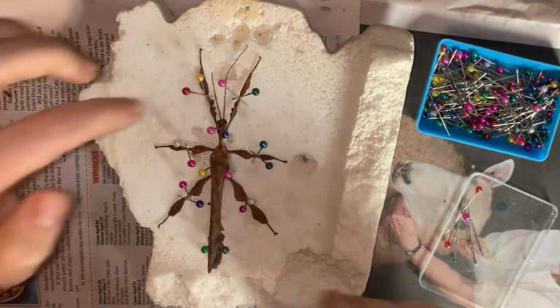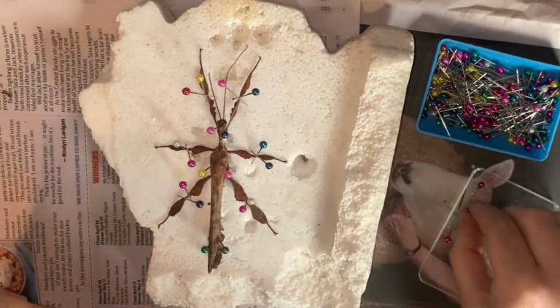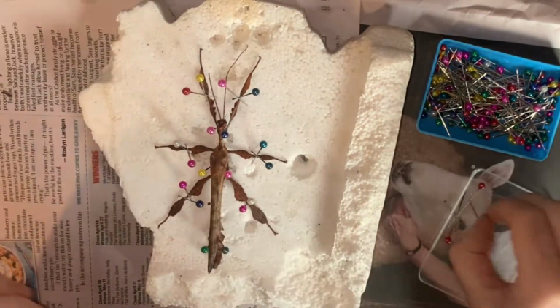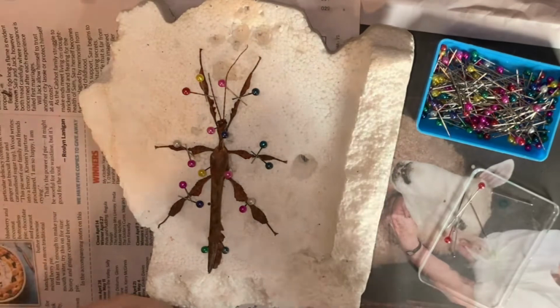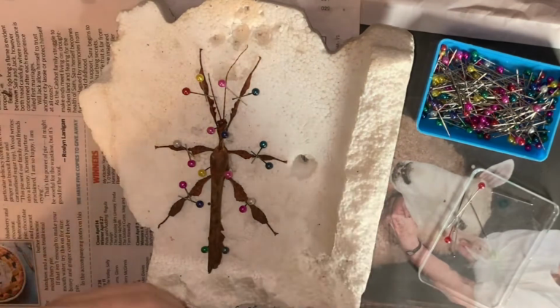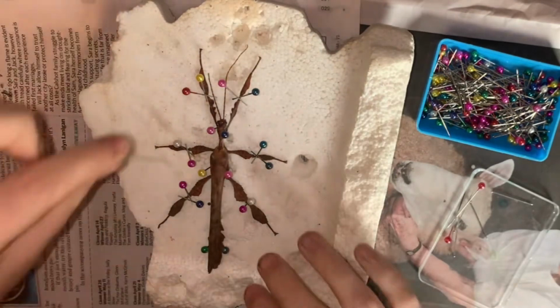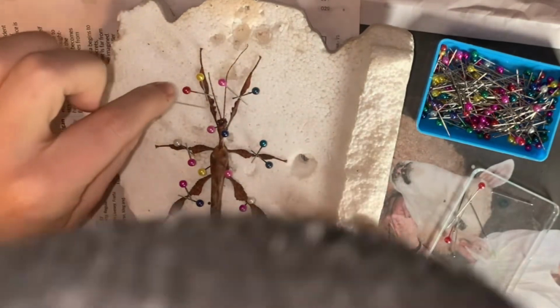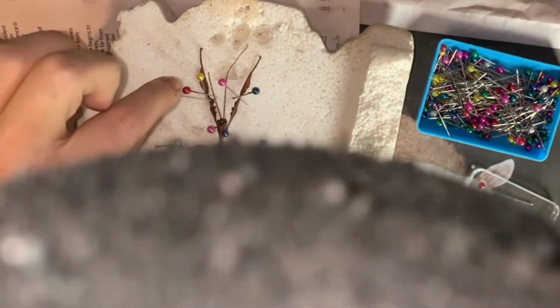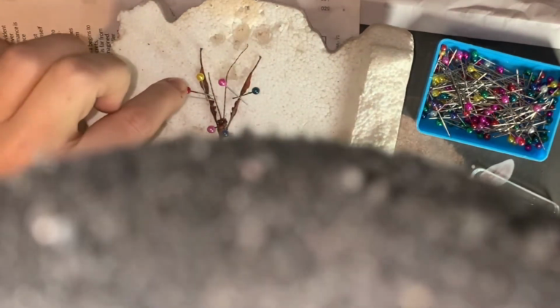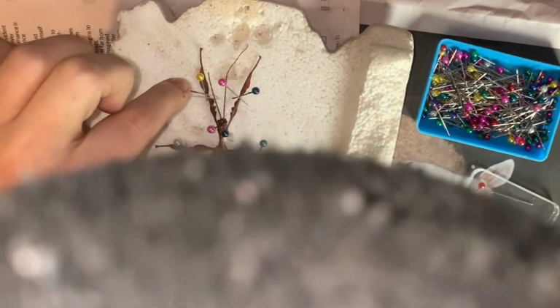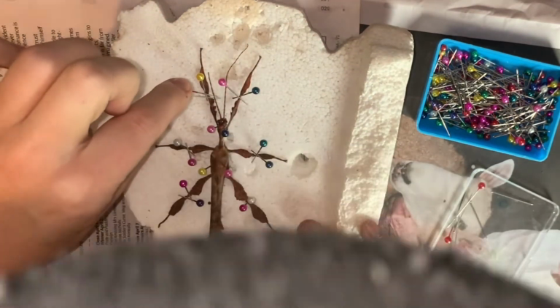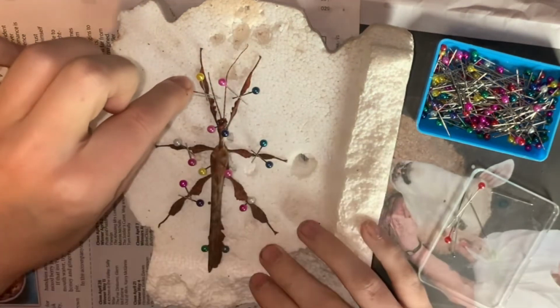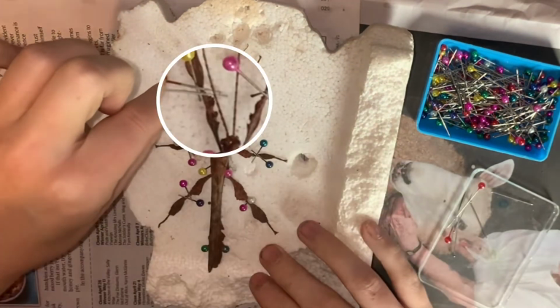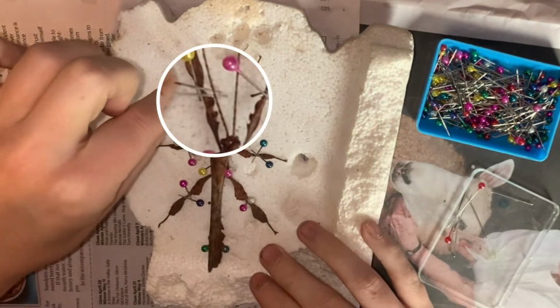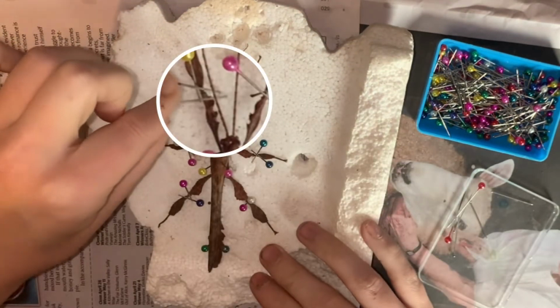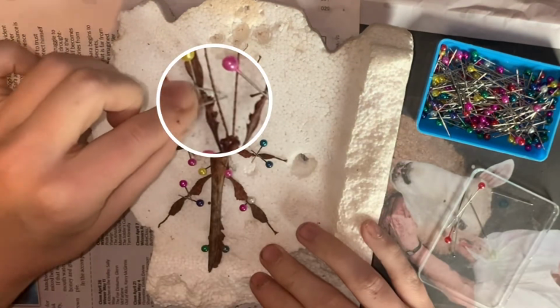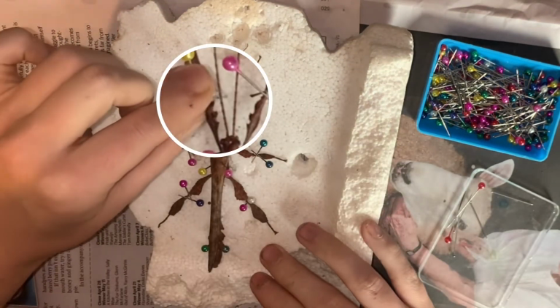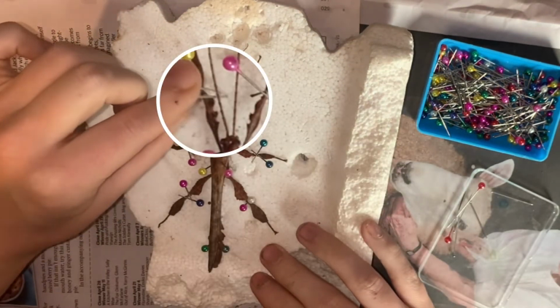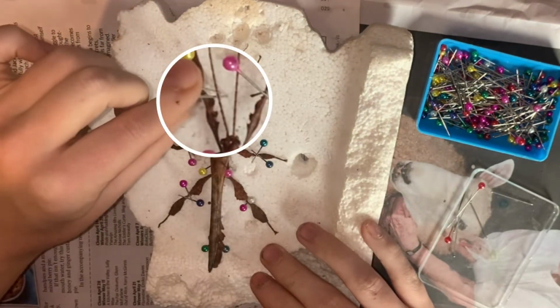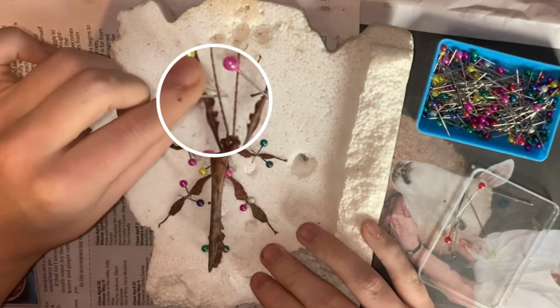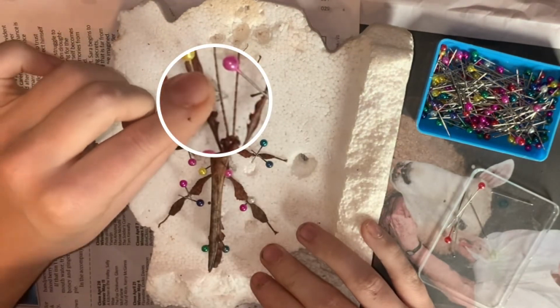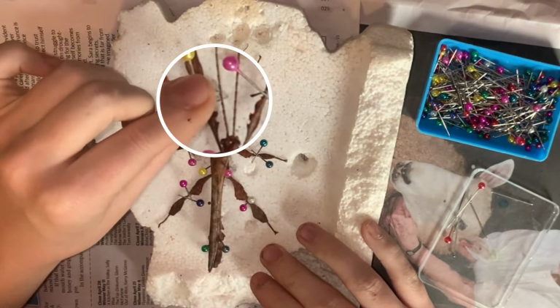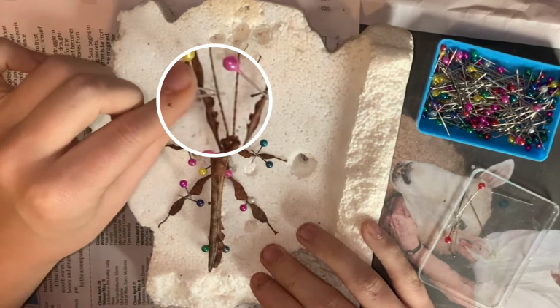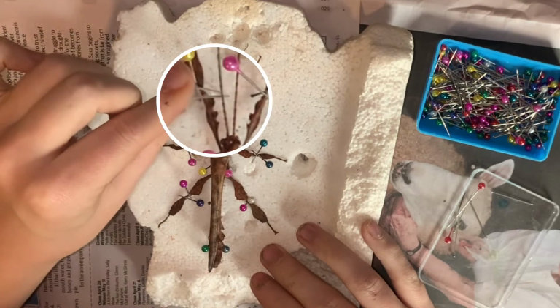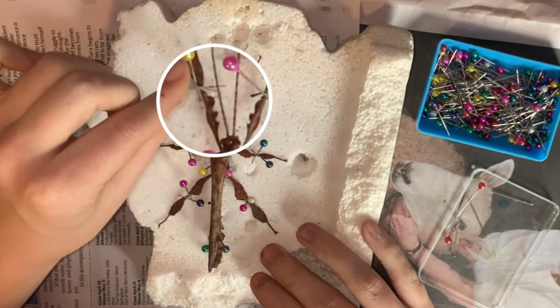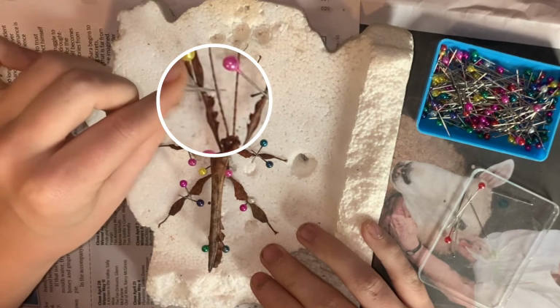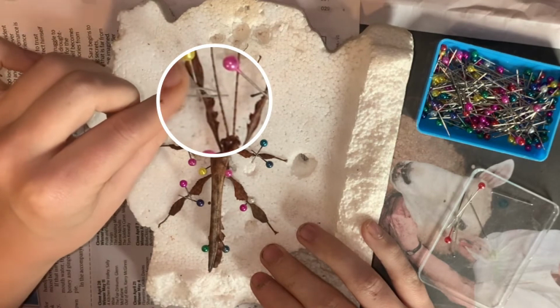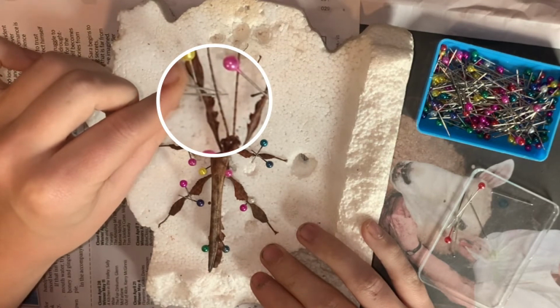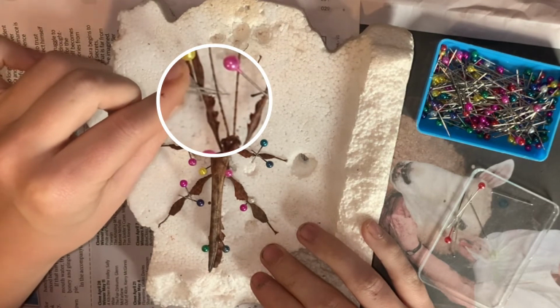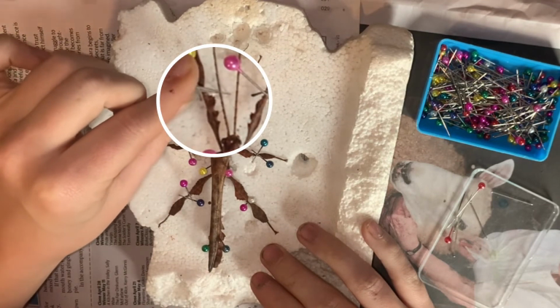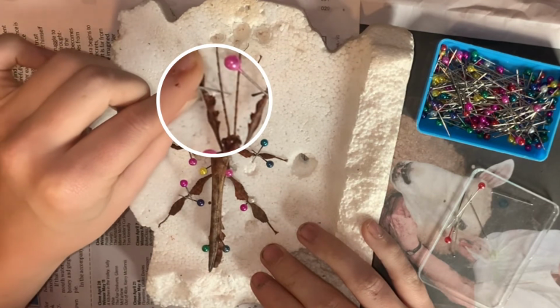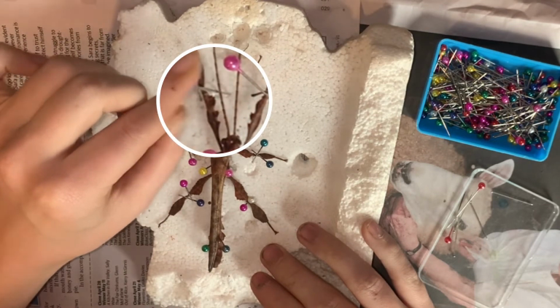The last thing to put into position are the antennae. The antennae are the most fragile part of the body, so take extra precaution when pinning this part.